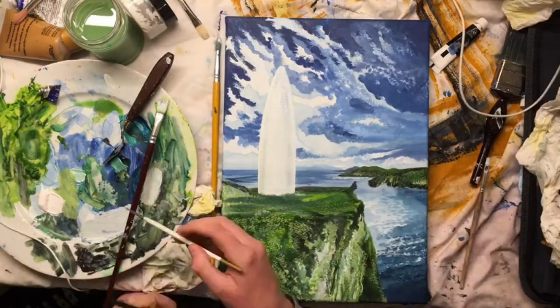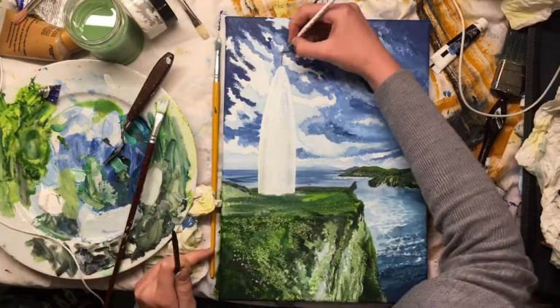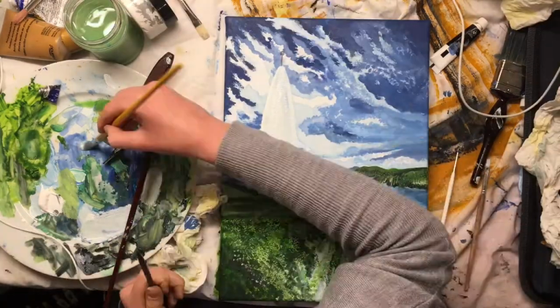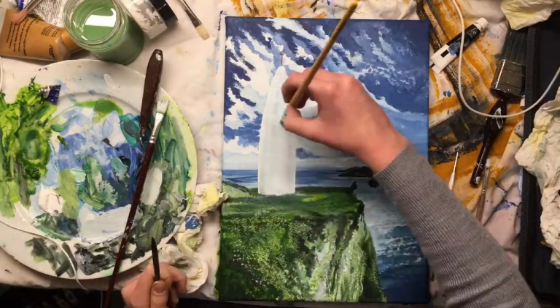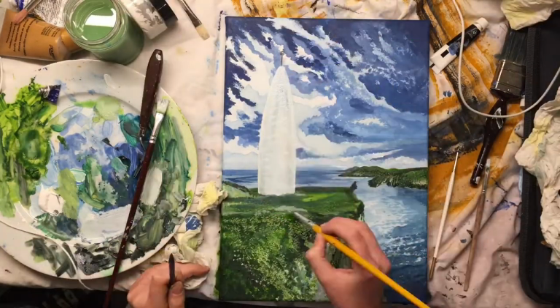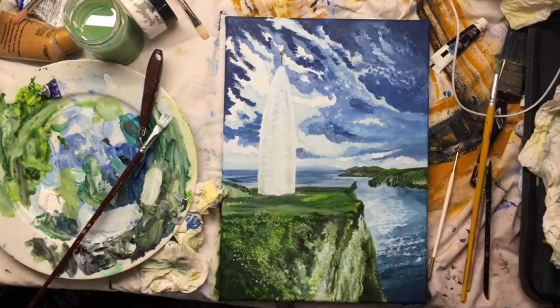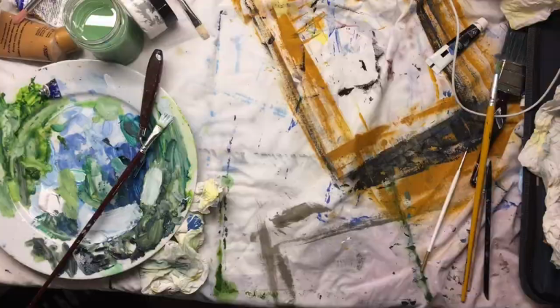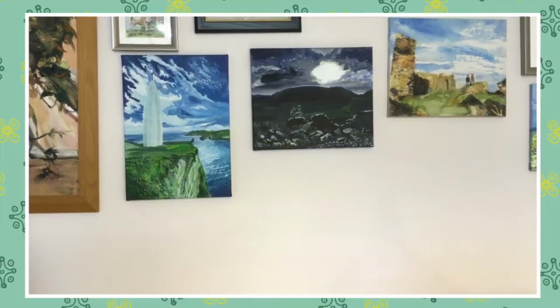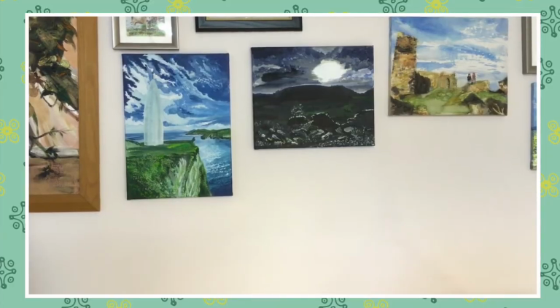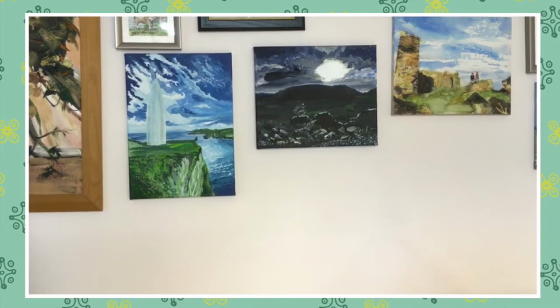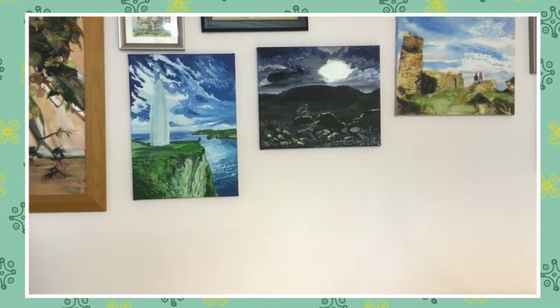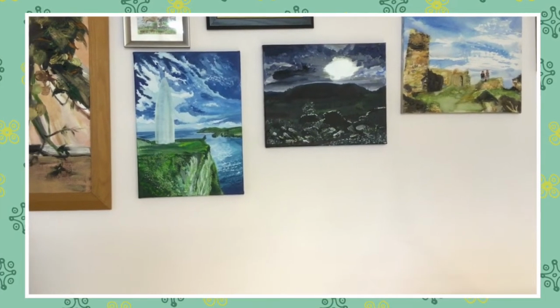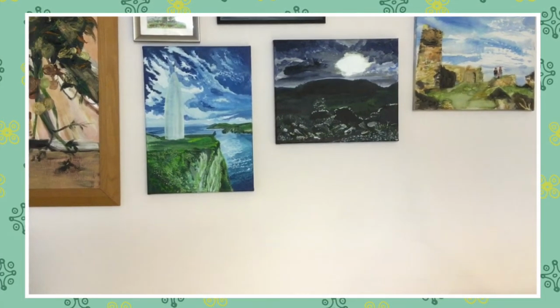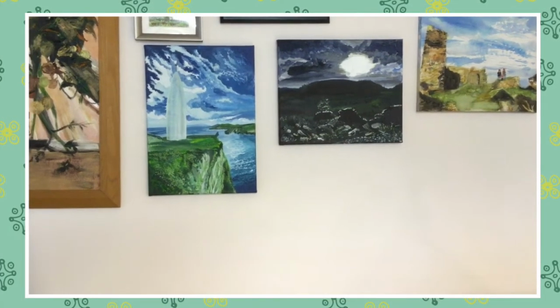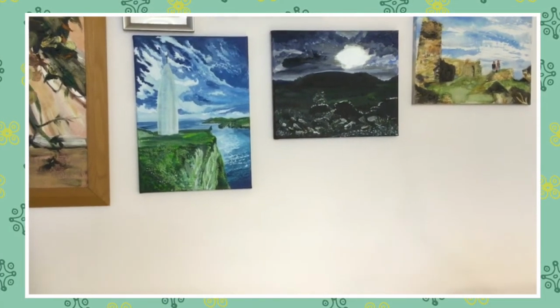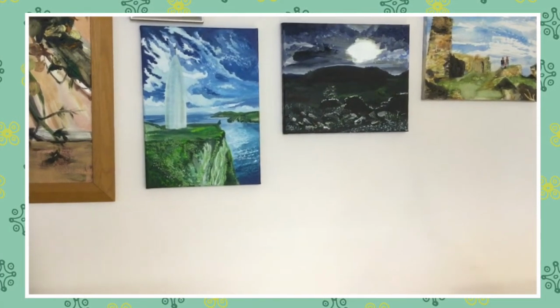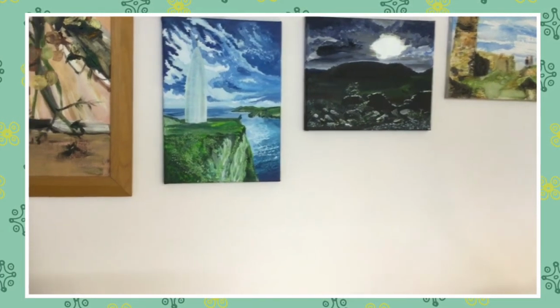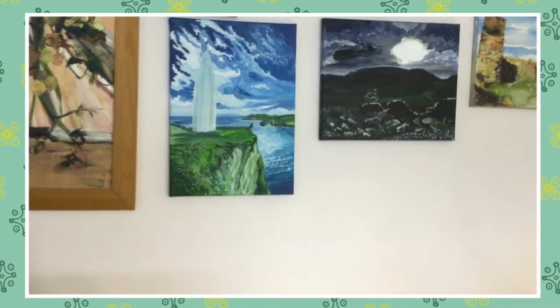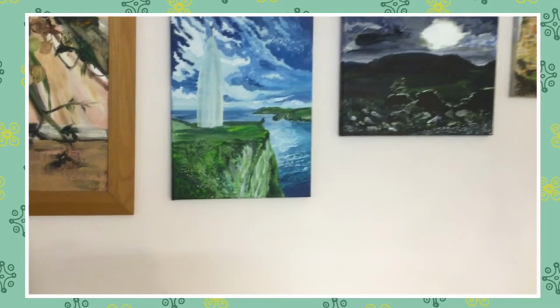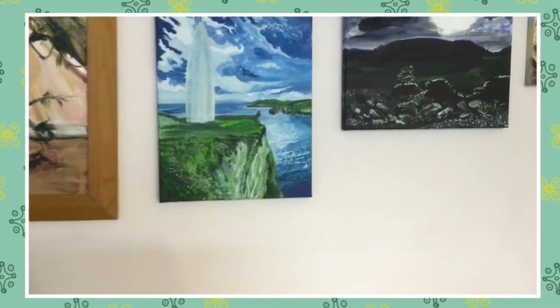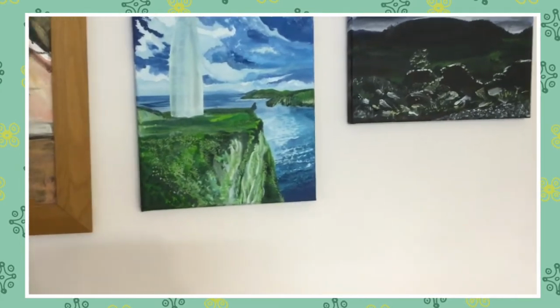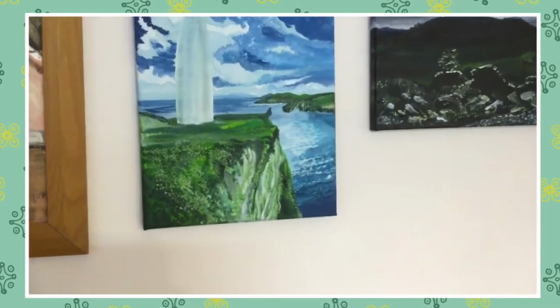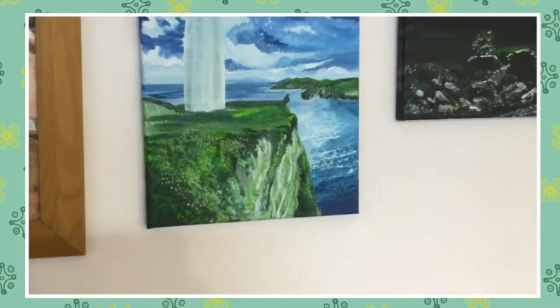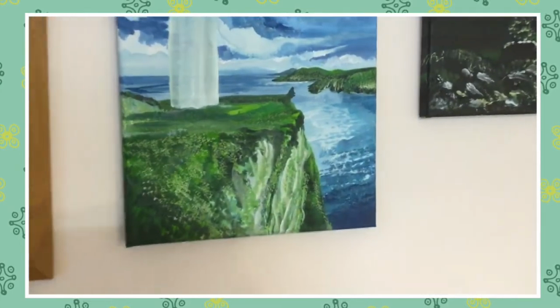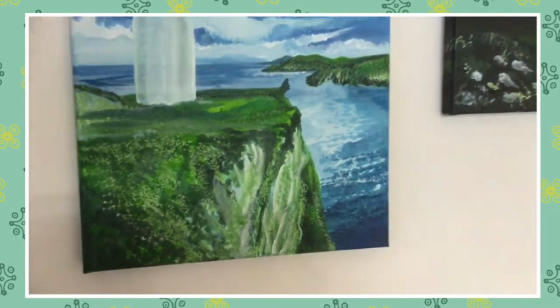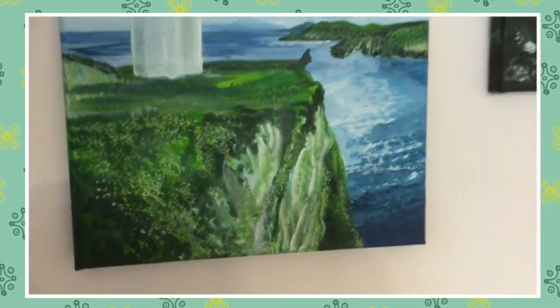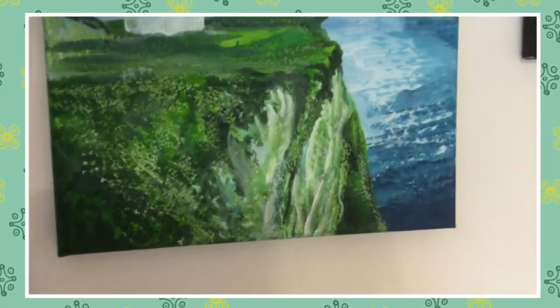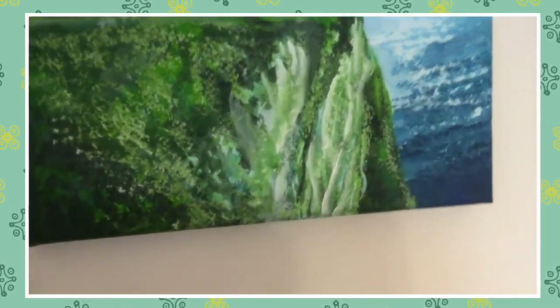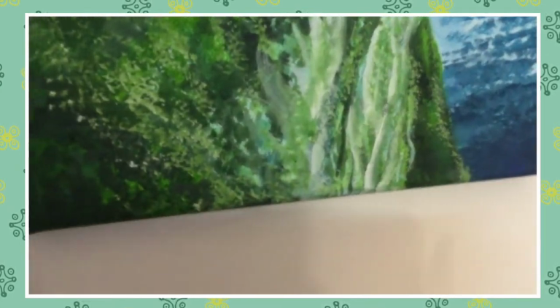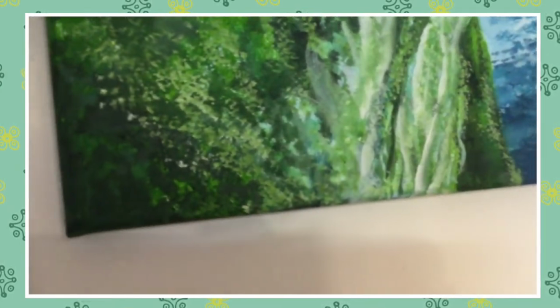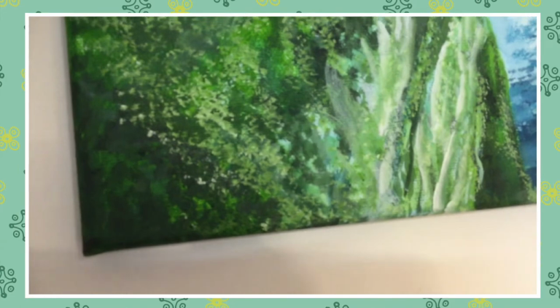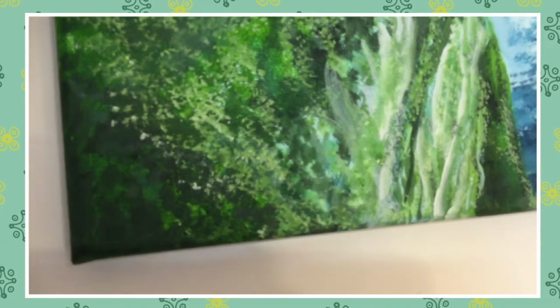I think I need to go back over the beacon at some point to make it more opaque, but overall I'm very happy with it. I feel like this one is drawing your eyes more out to sea rather than to the beacon — that's stuff I only think about more afterwards.